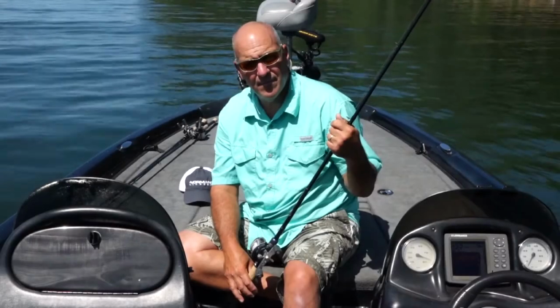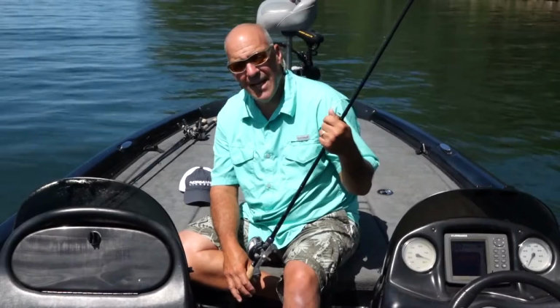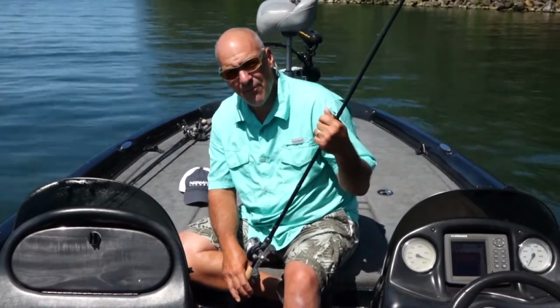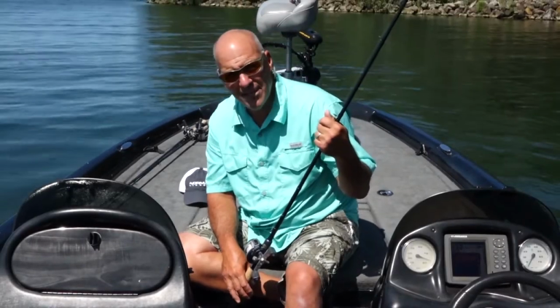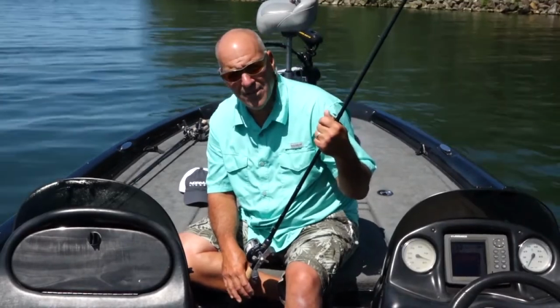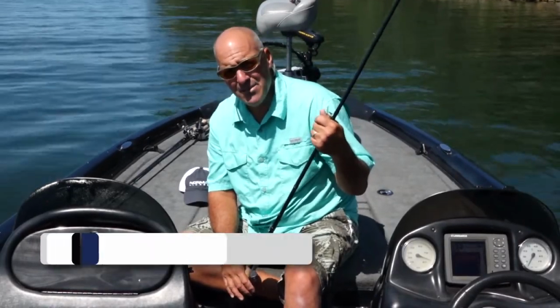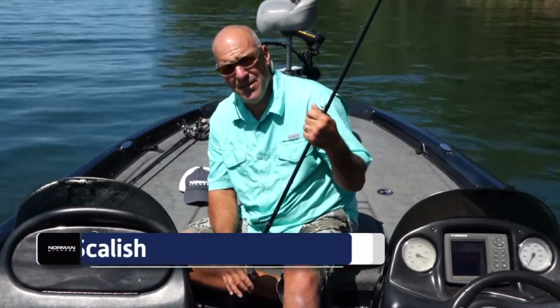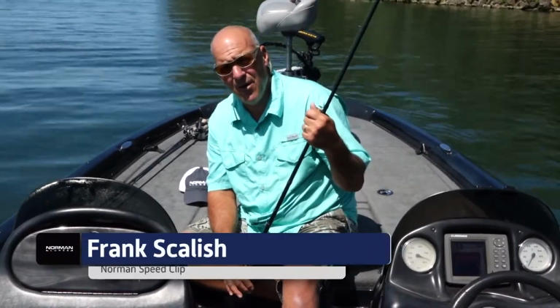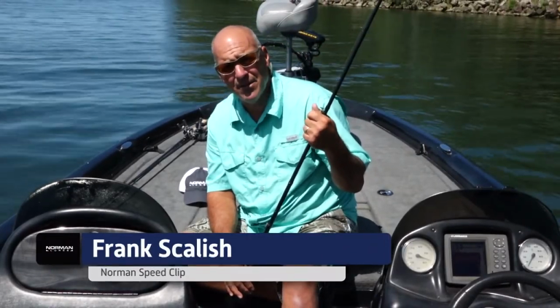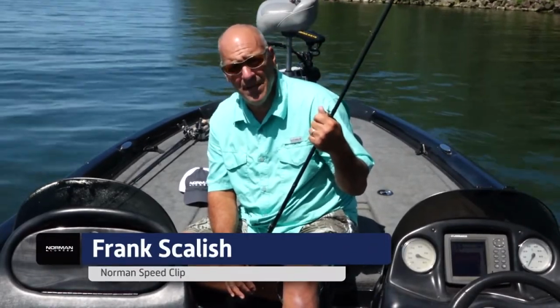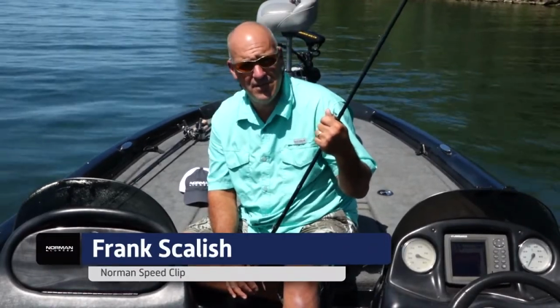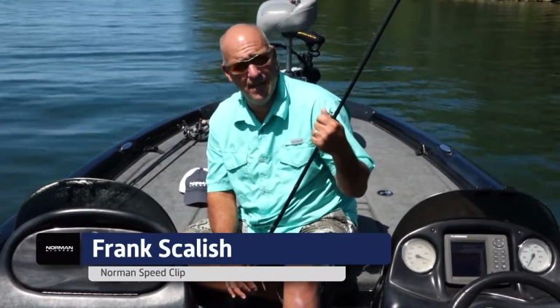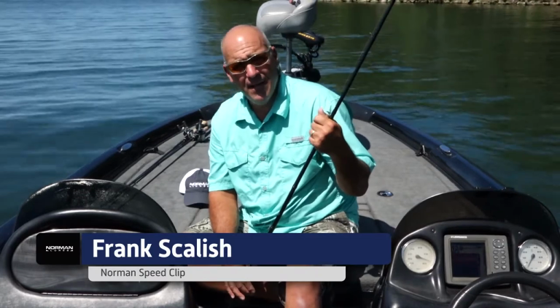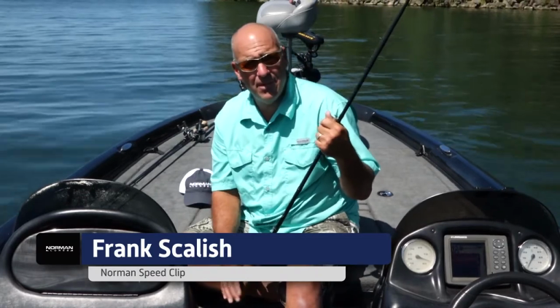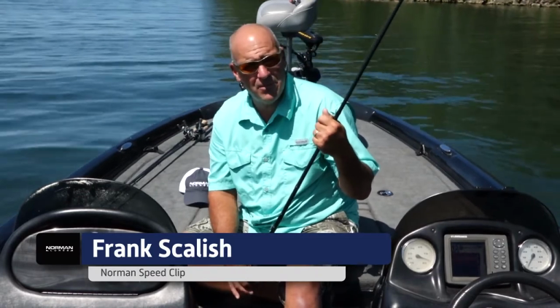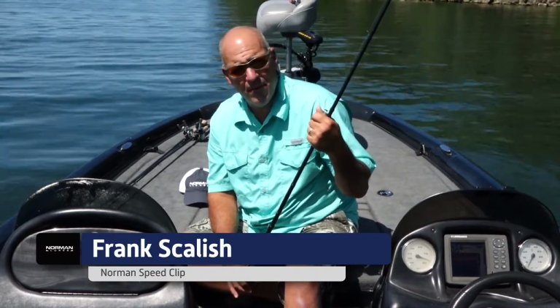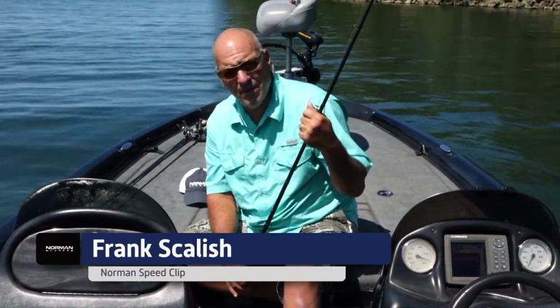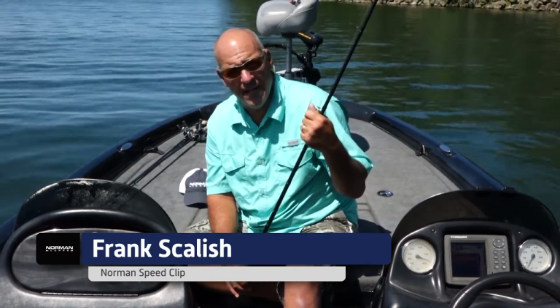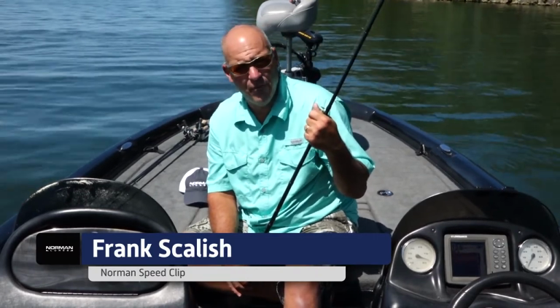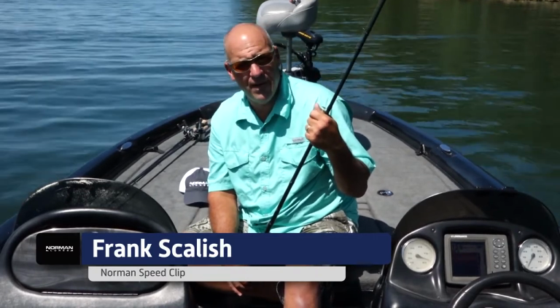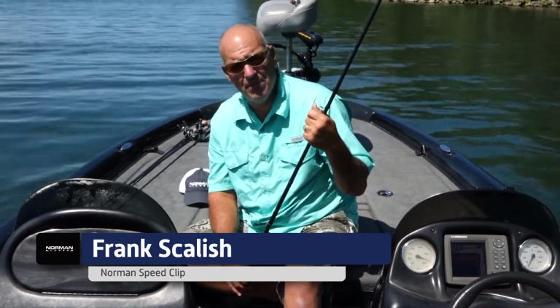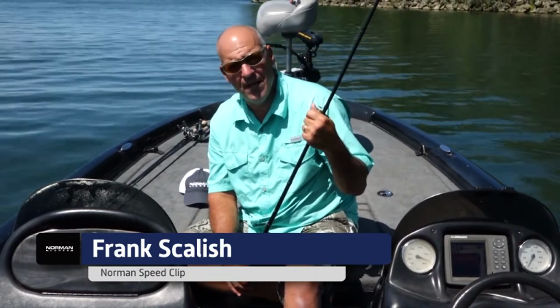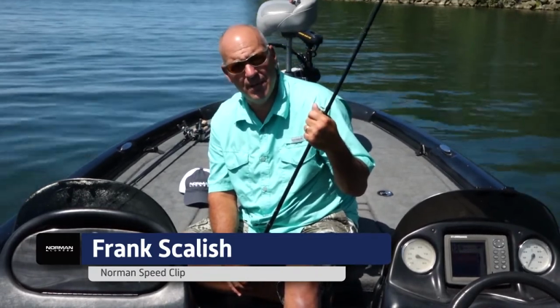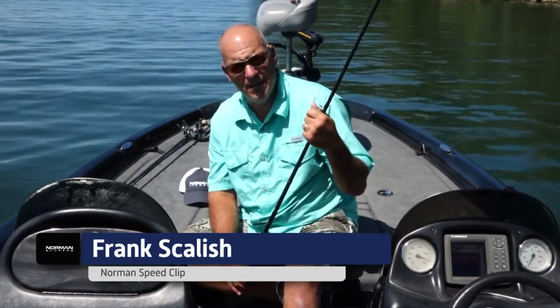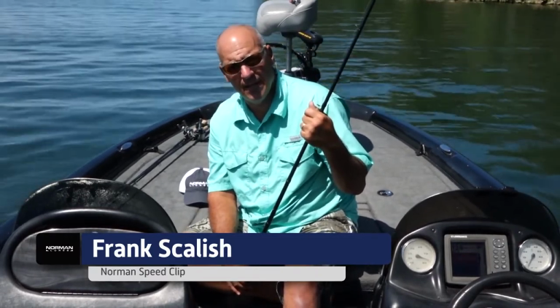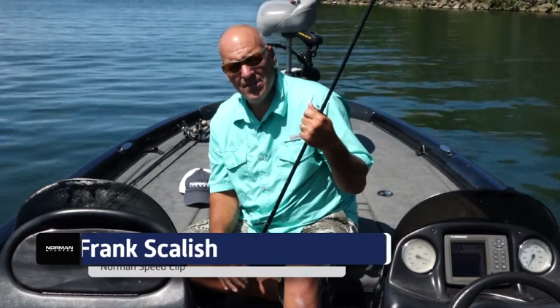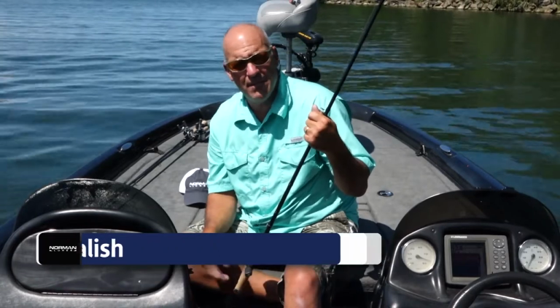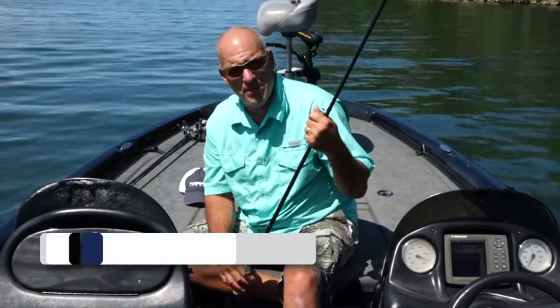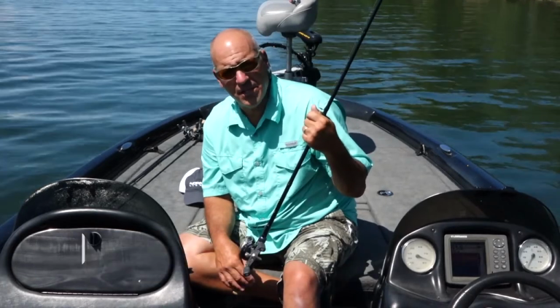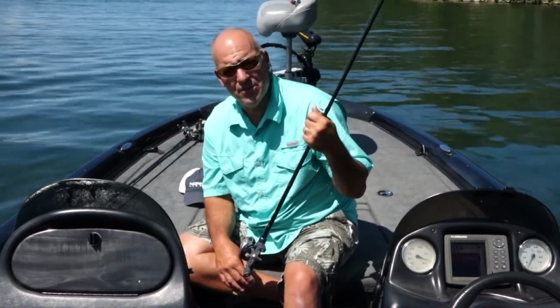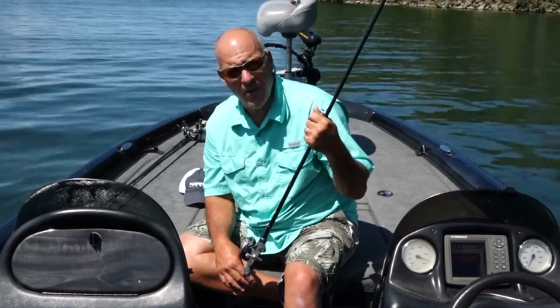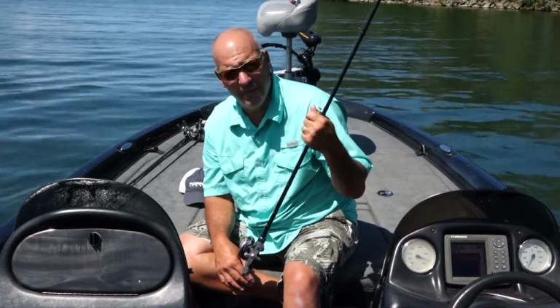Hey guys, I'm Frank Scalish. As many of you know, I'm a crankbait crazy man. I'll sometimes go out when I'm cranking and have four or five crankbait rods rigged up on the deck. Sometimes I'll be changing colors like a wild man.